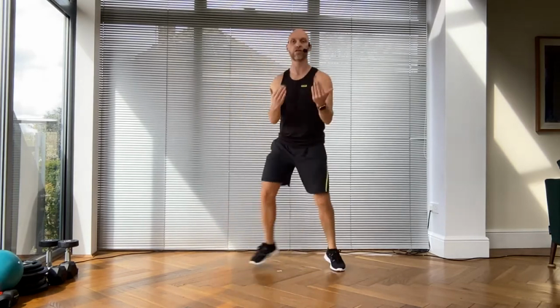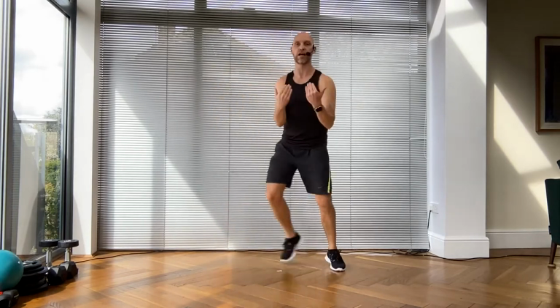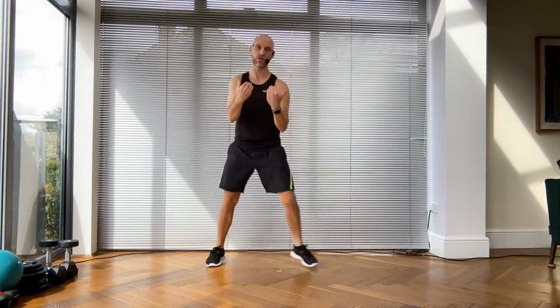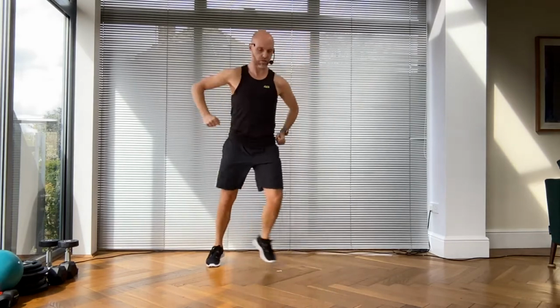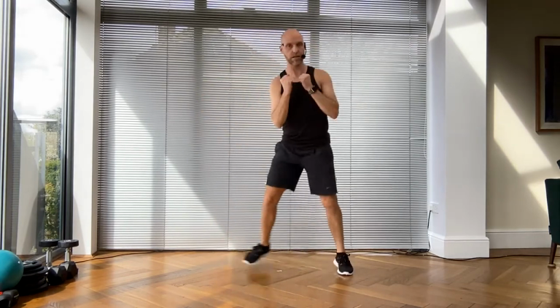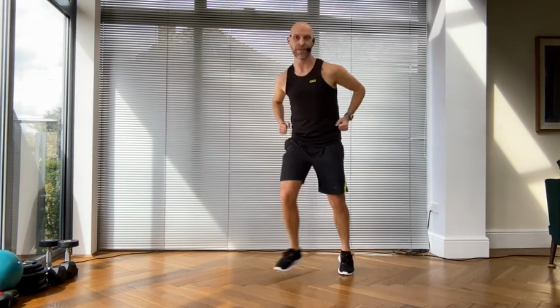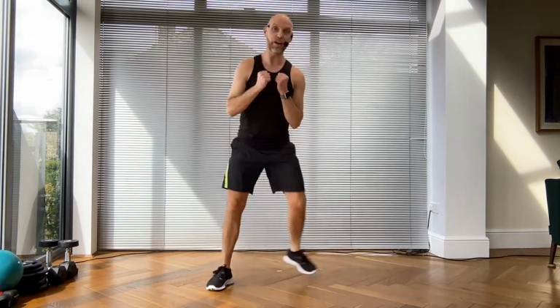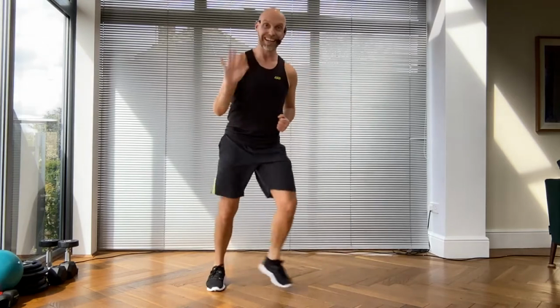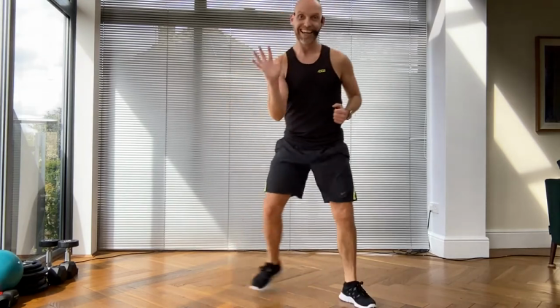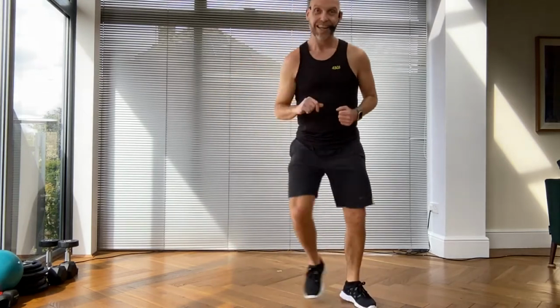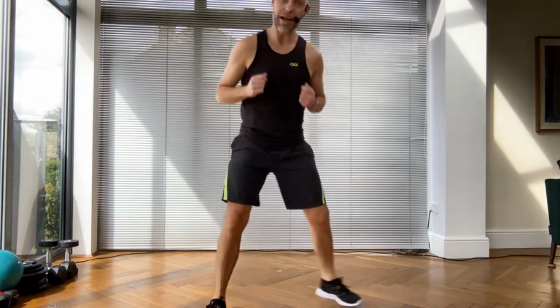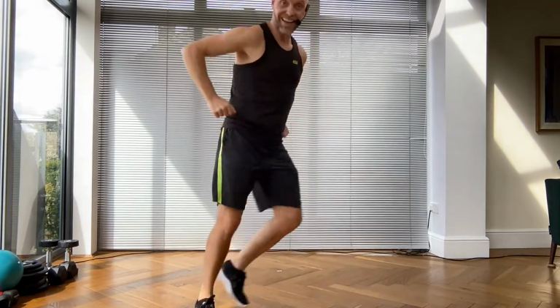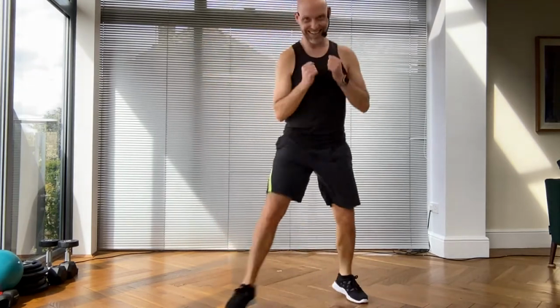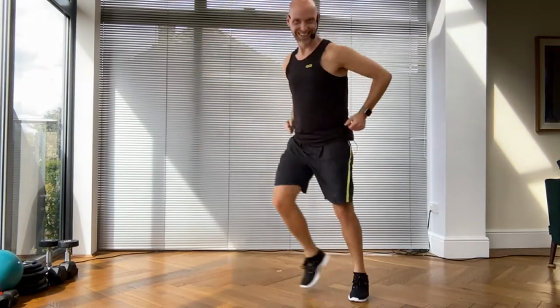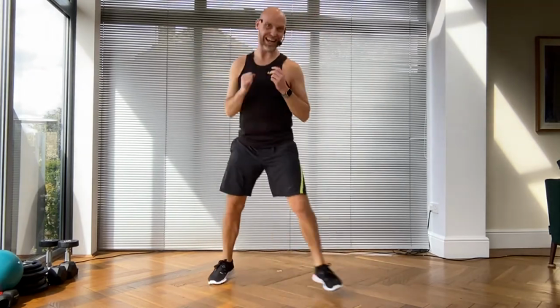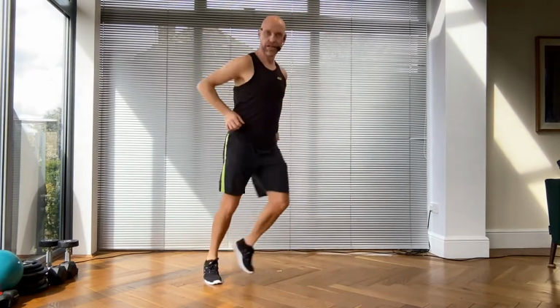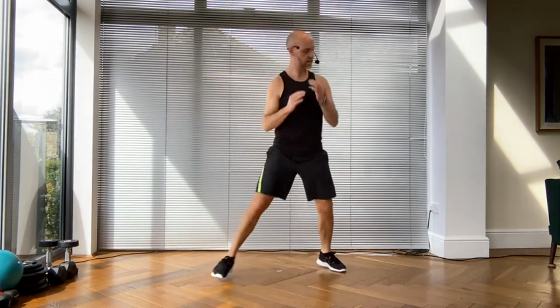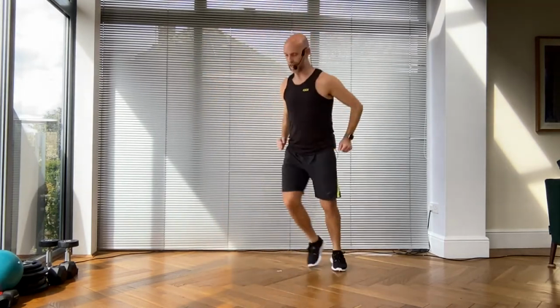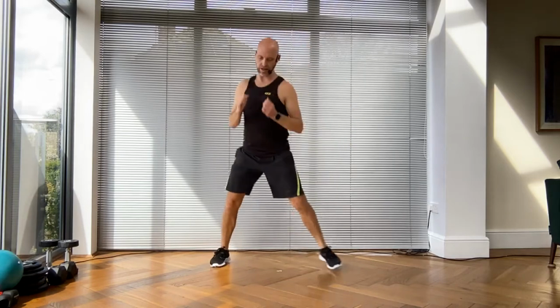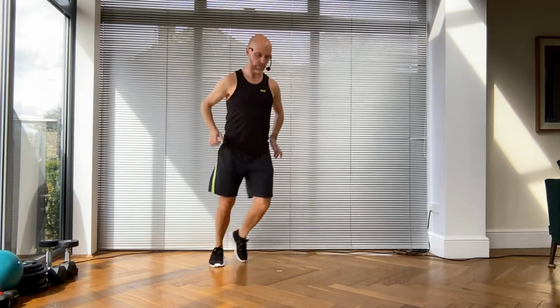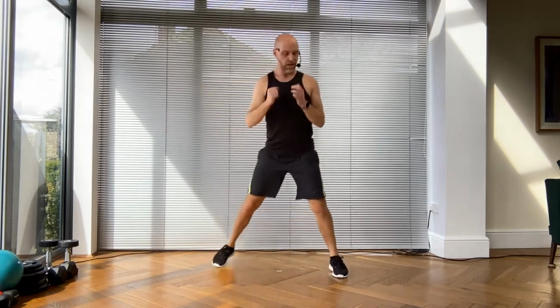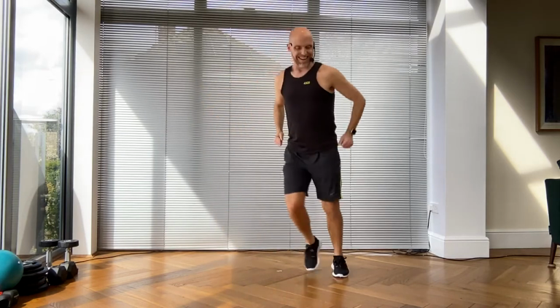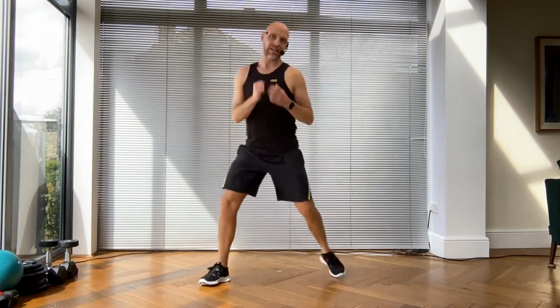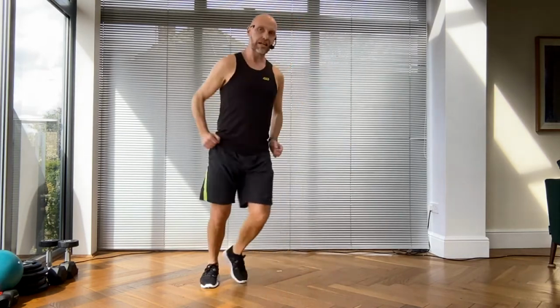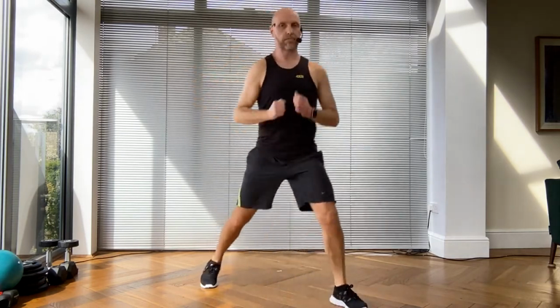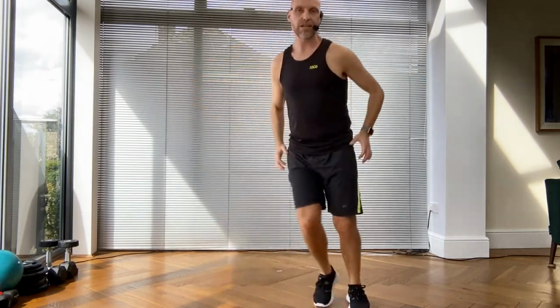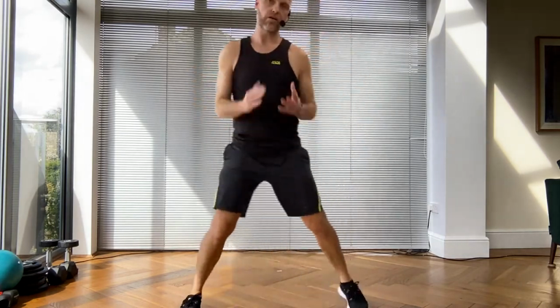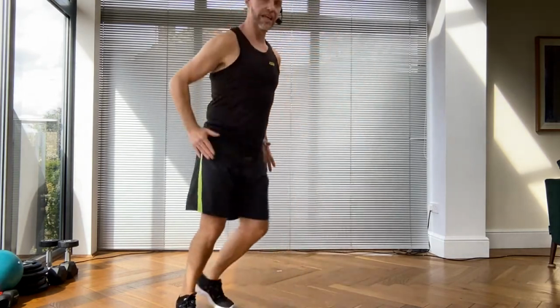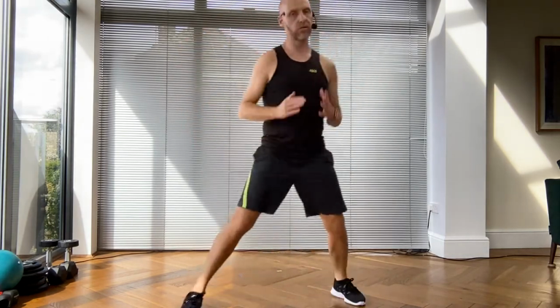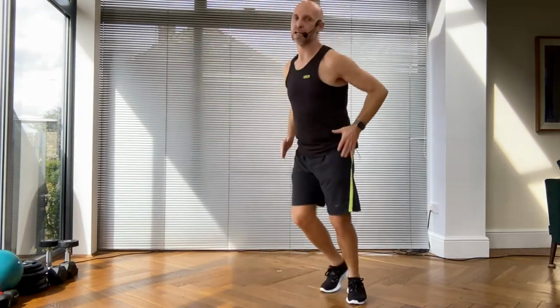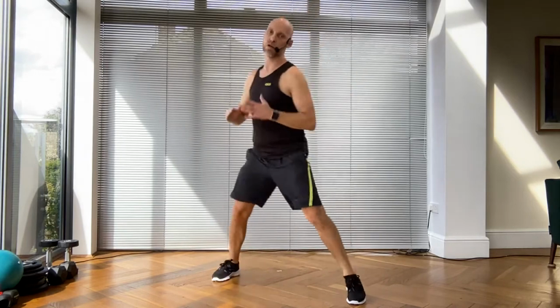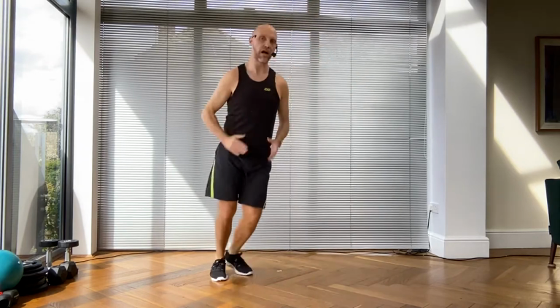You're going to come forwards to the screen - hello! - then bye bye! Let's go again. It is slightly impact but we need to bone-load the ankles, knees, and hips.